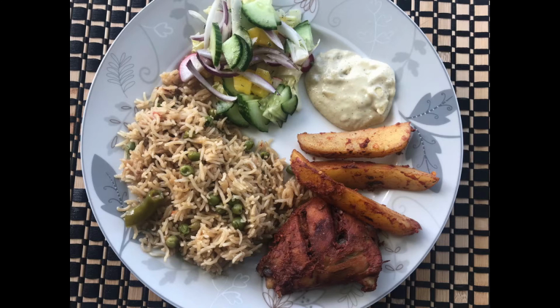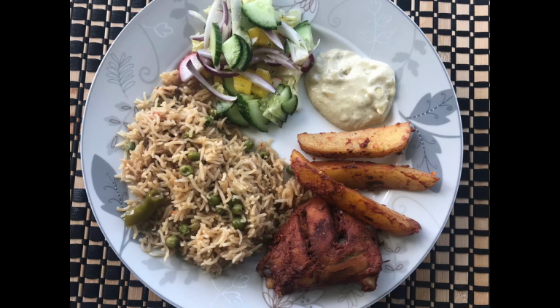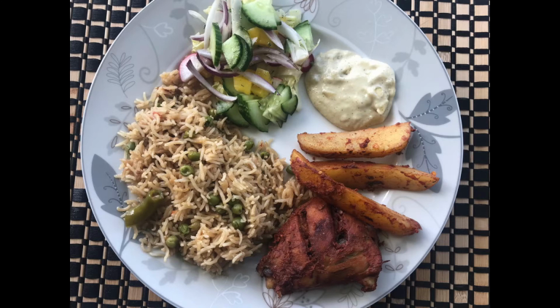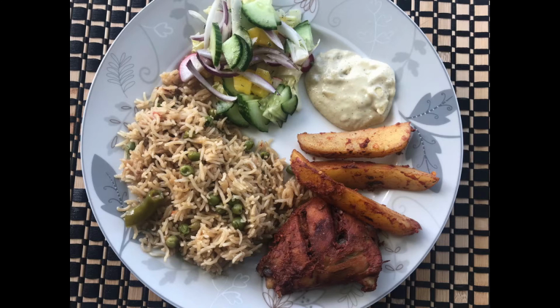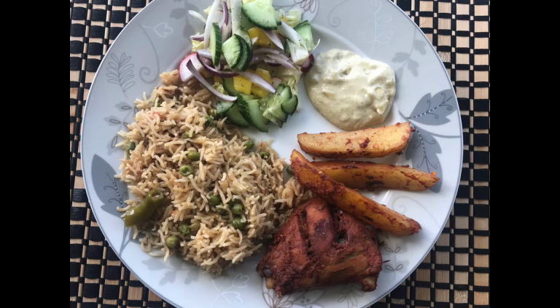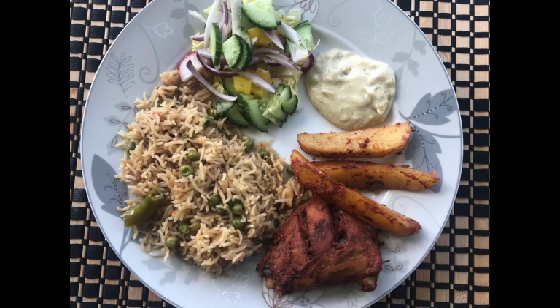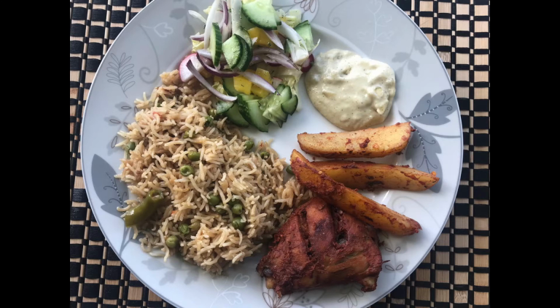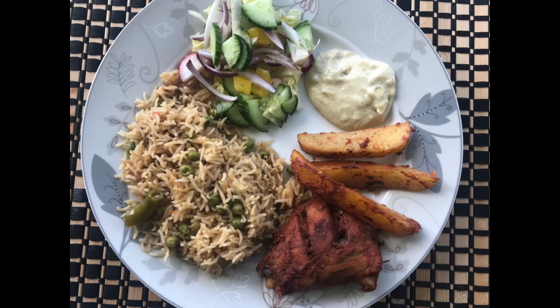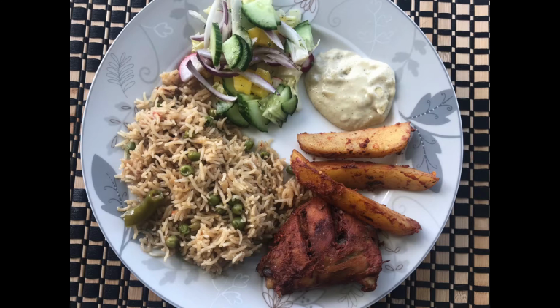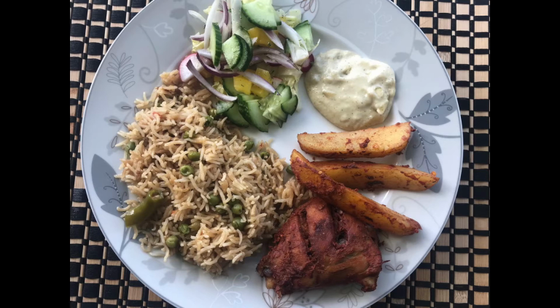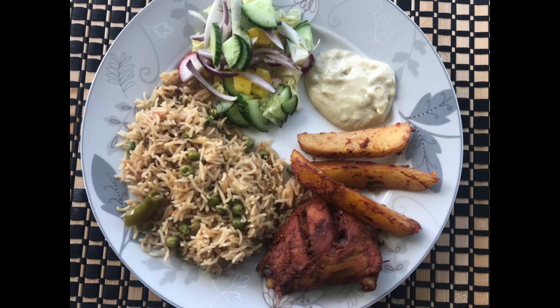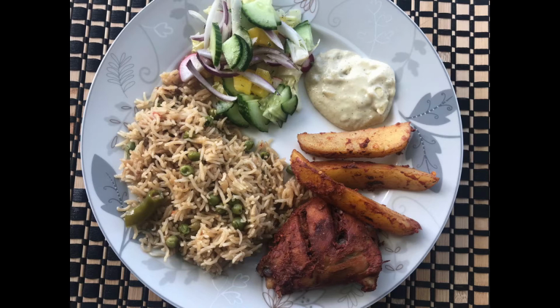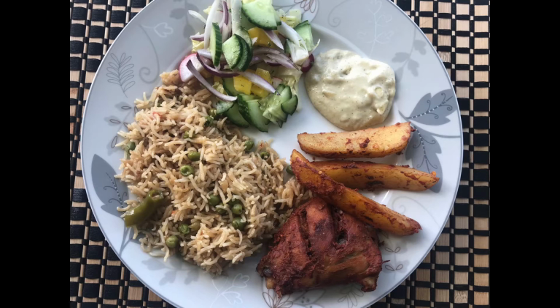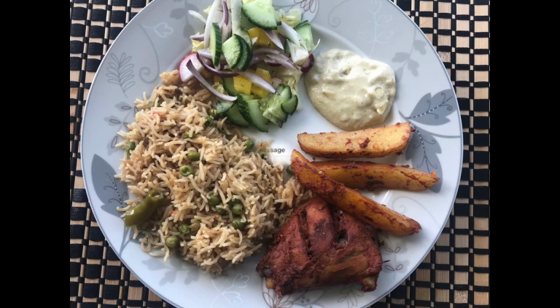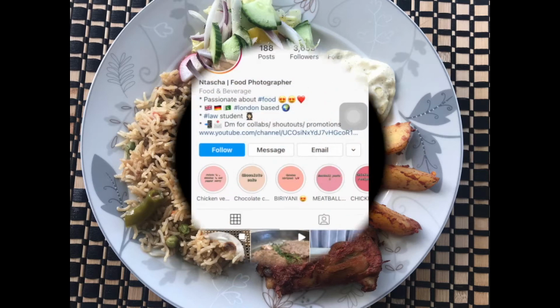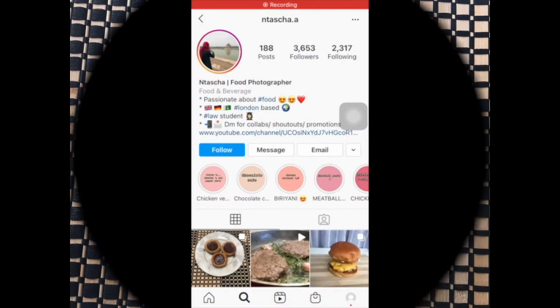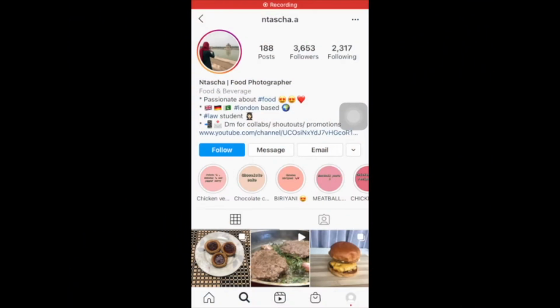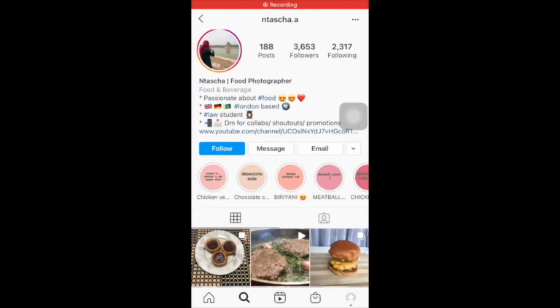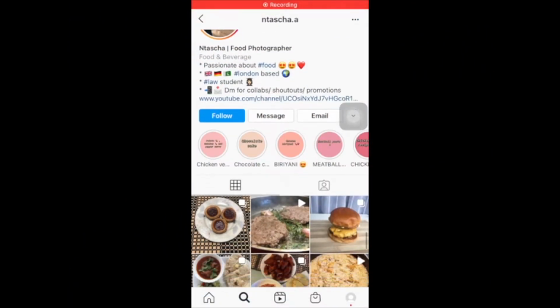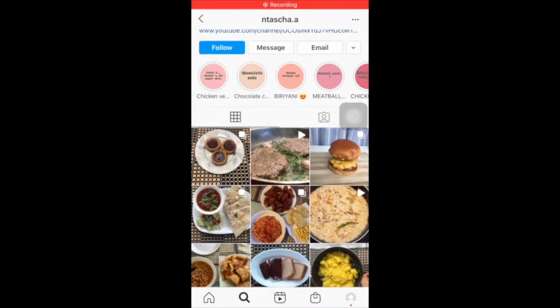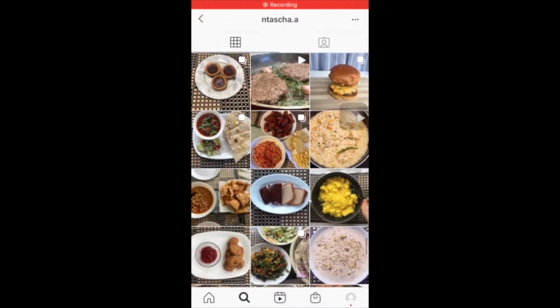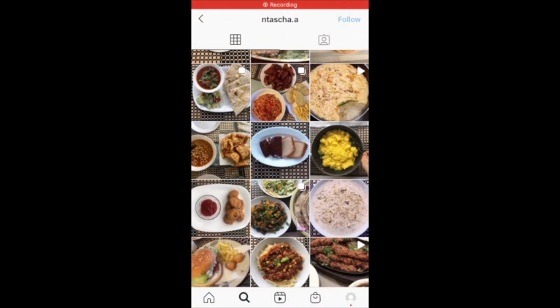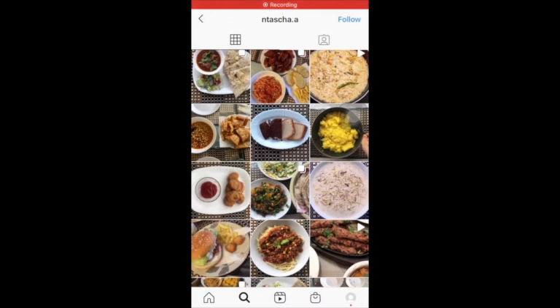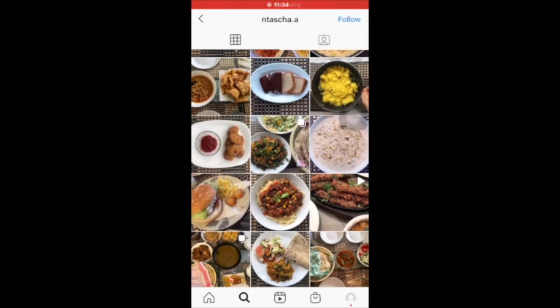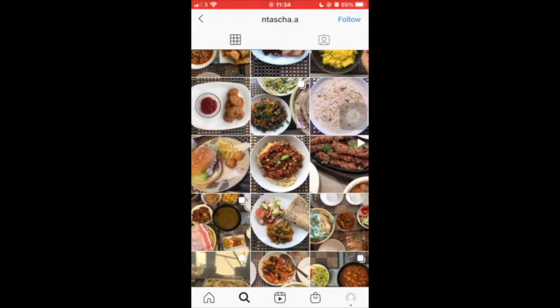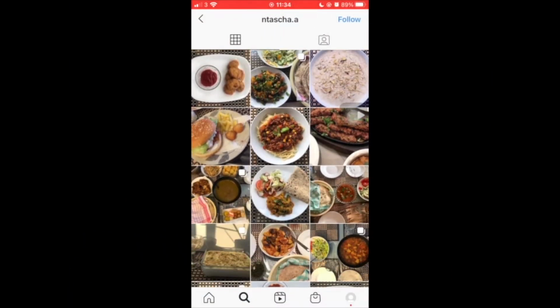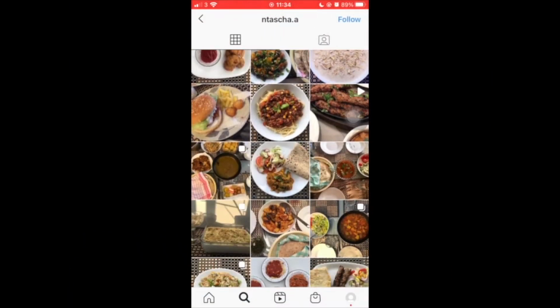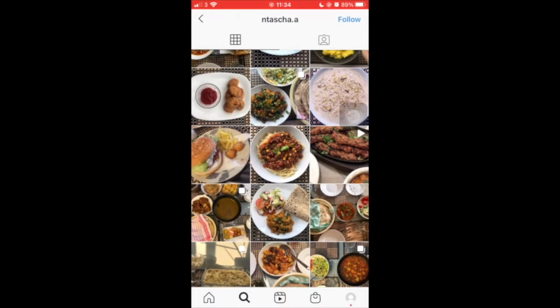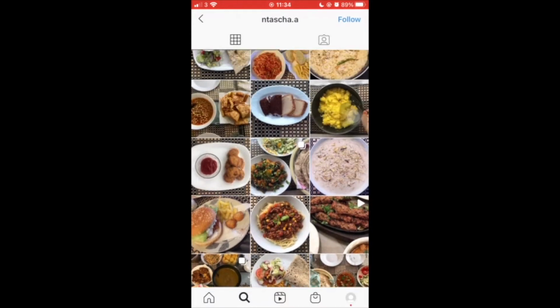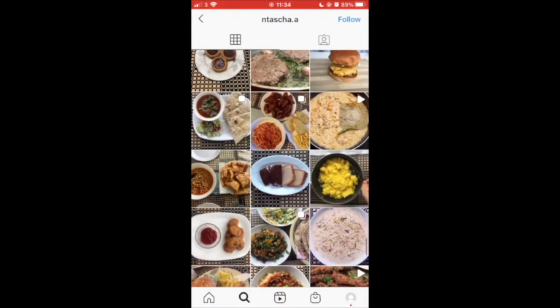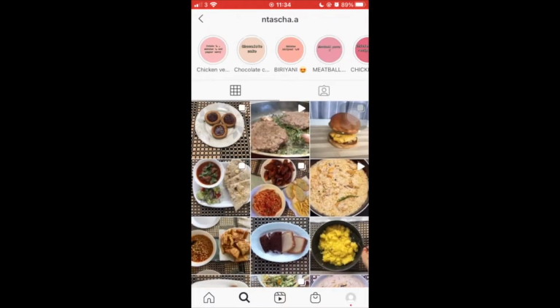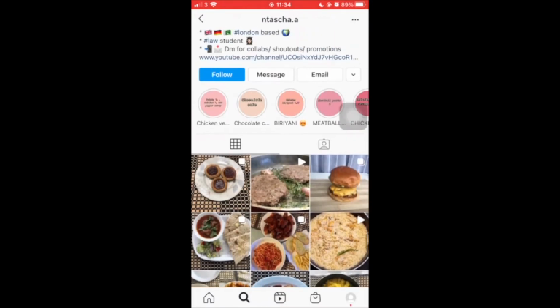In the comment section, tell me what you are eating and how you are celebrating. If you don't follow my Instagram account, please follow me.